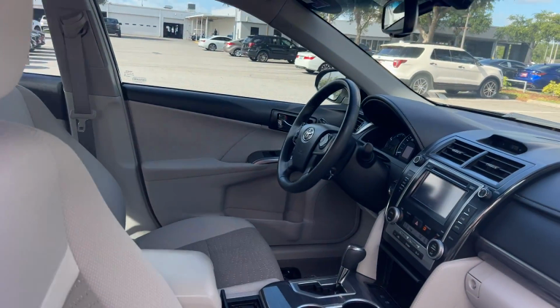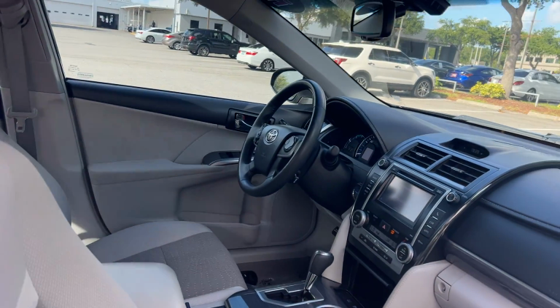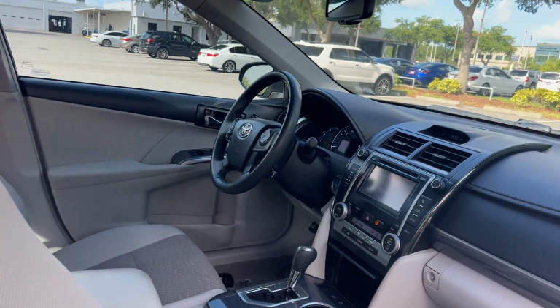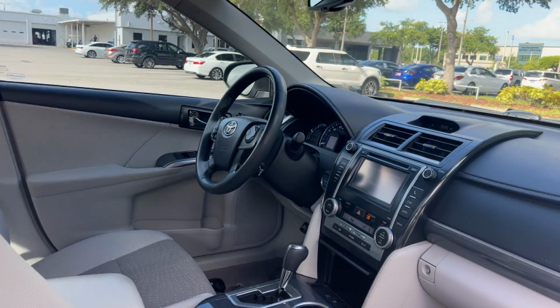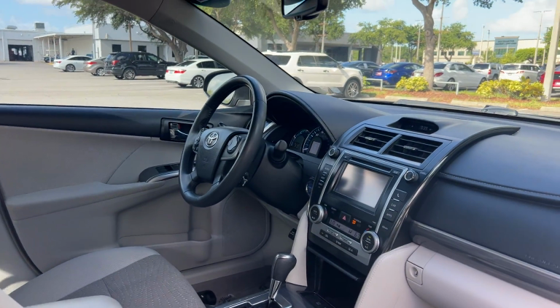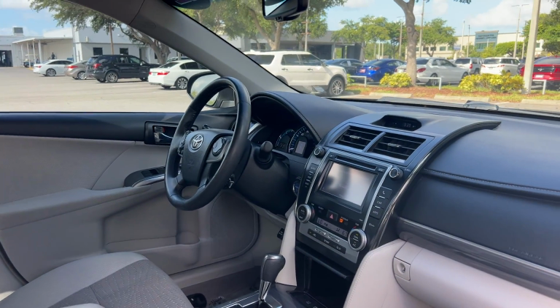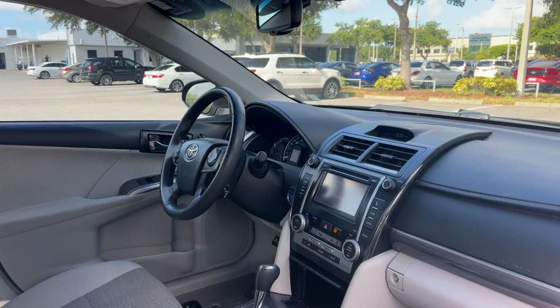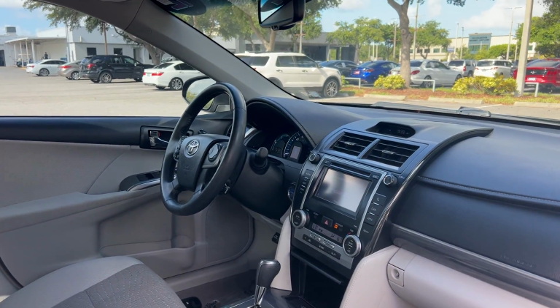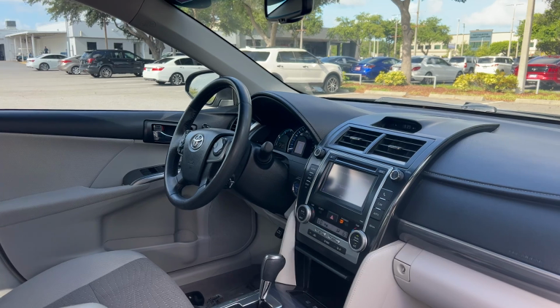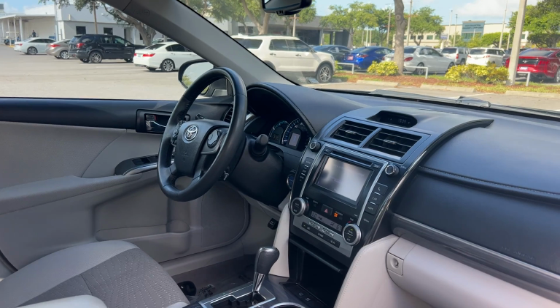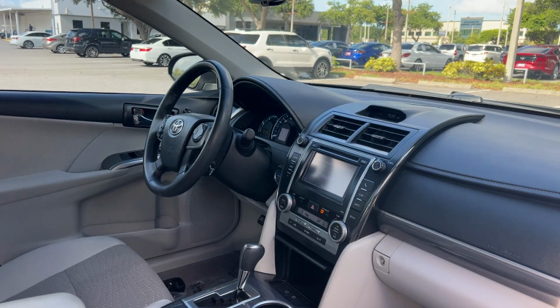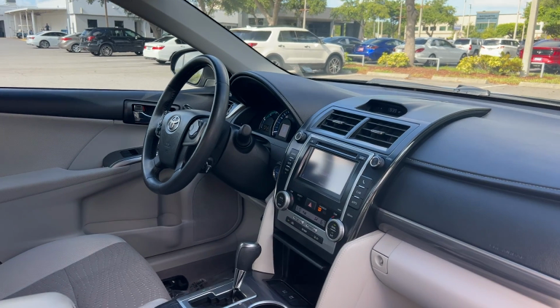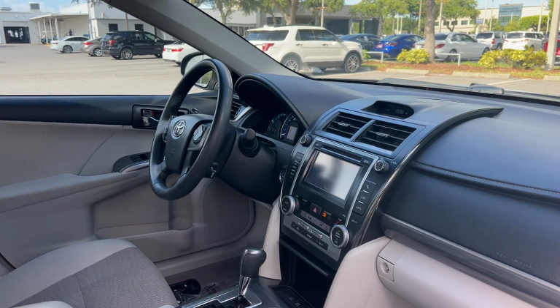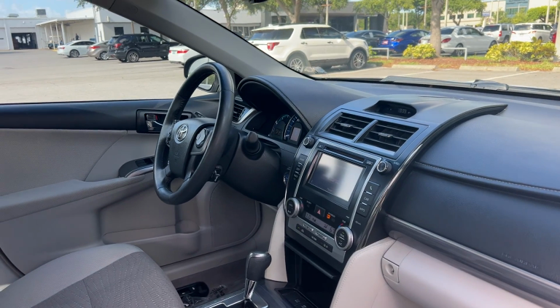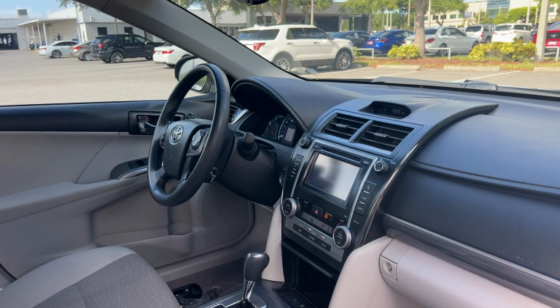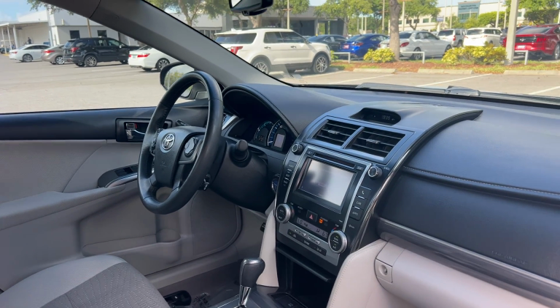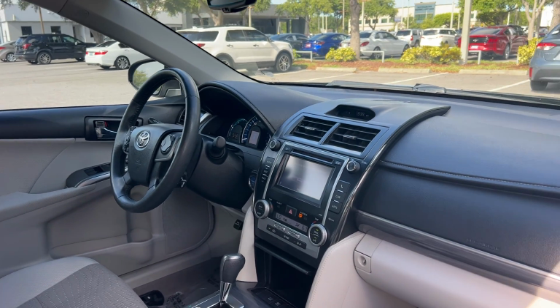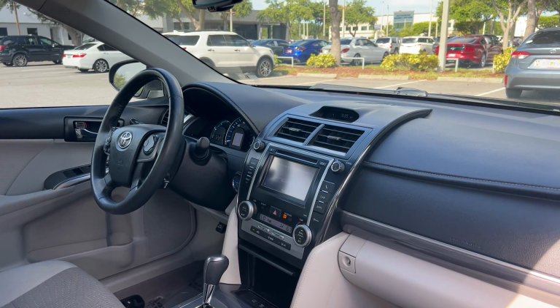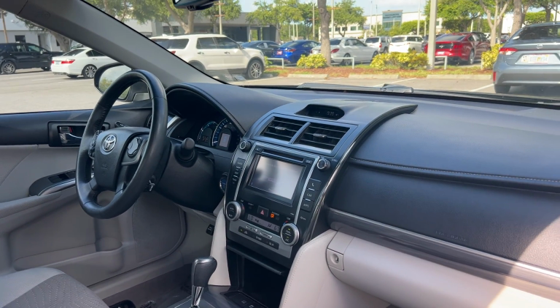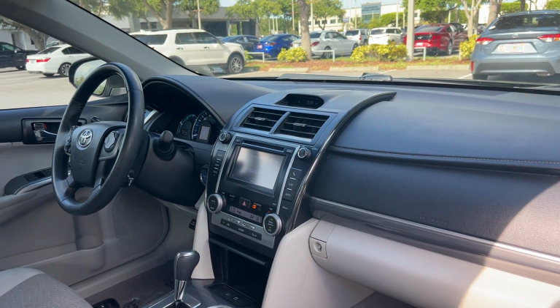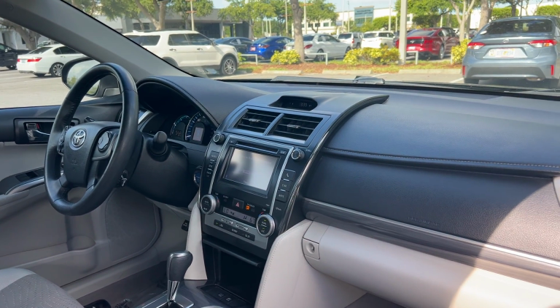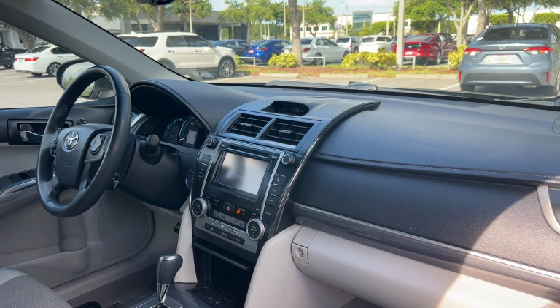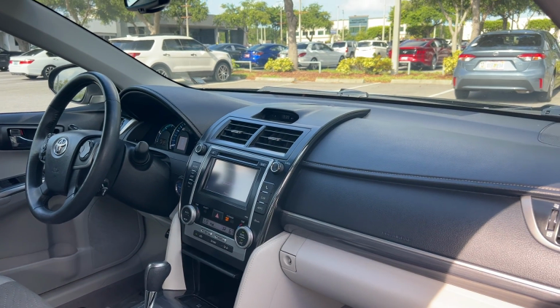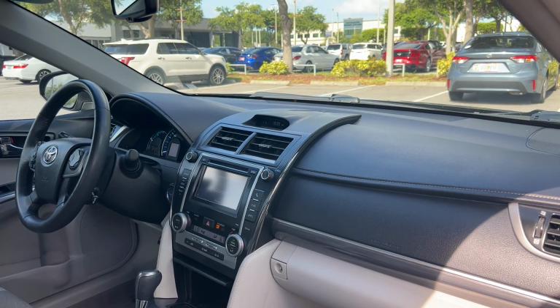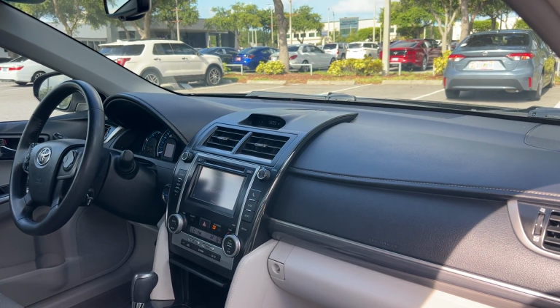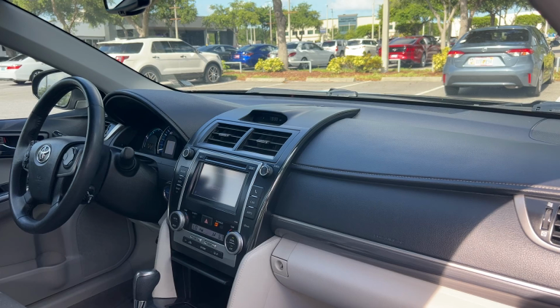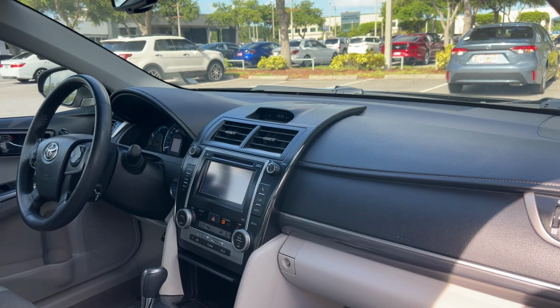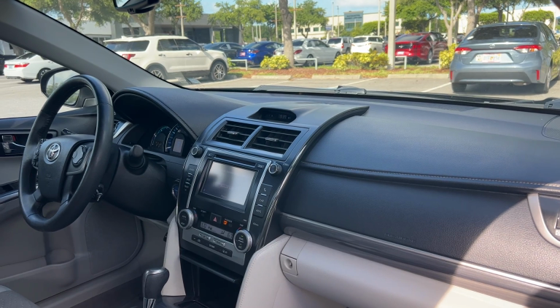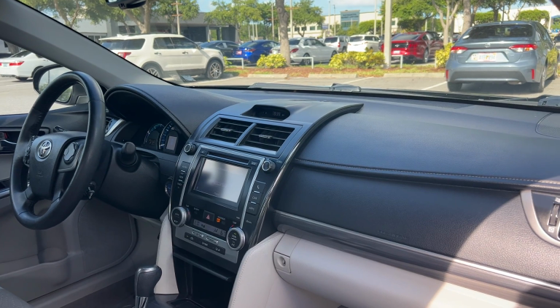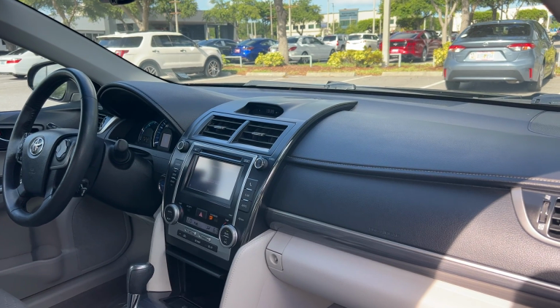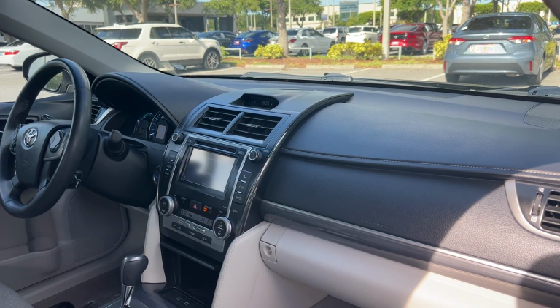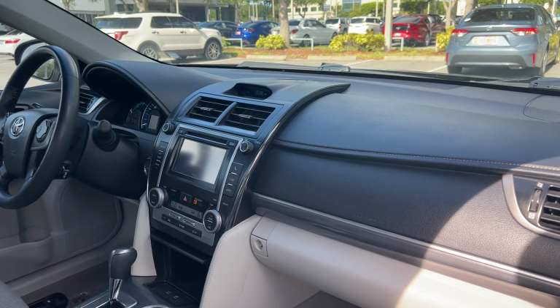Power driver seat, power windows, locks and mirrors. Leather wrapped steering wheel. Cruise control, Bluetooth for your cell phone. Push button start, CD player, electronic climate control.